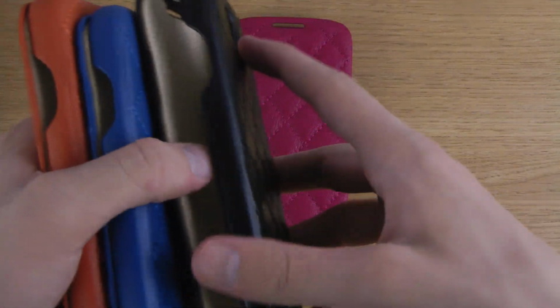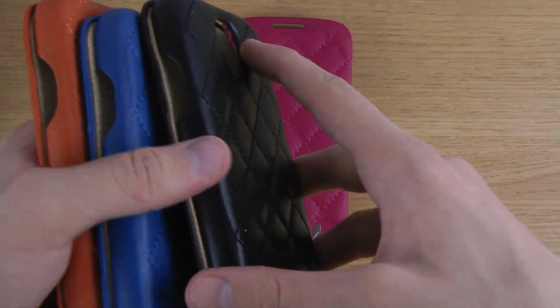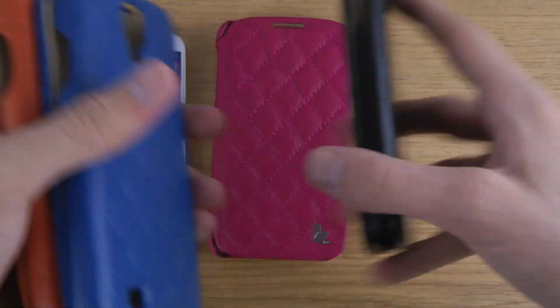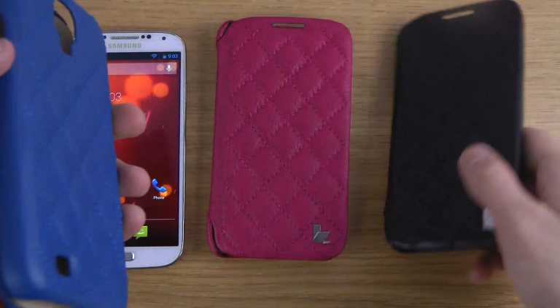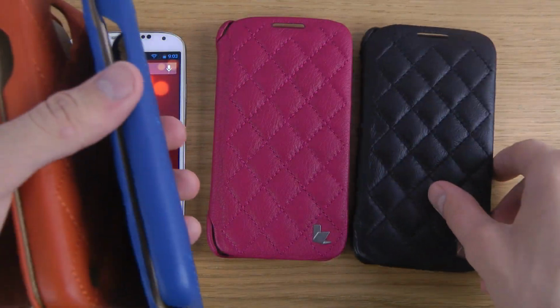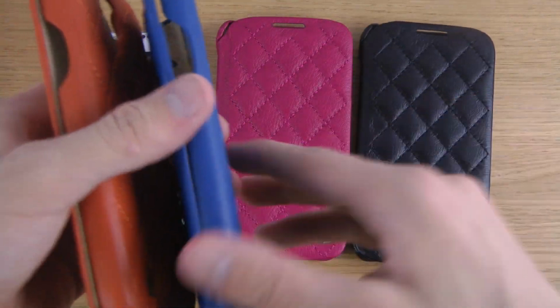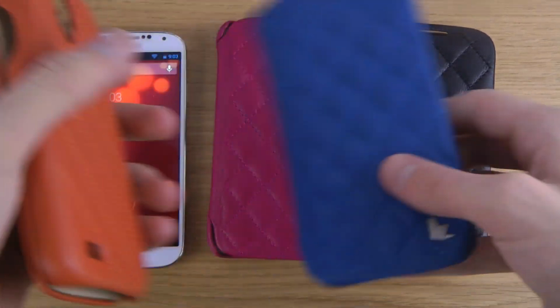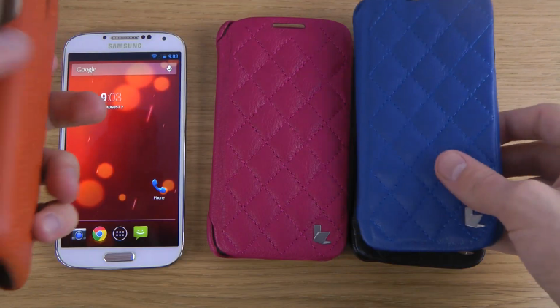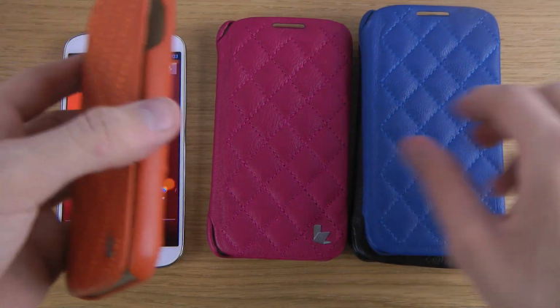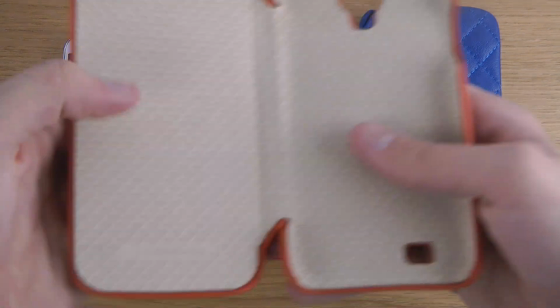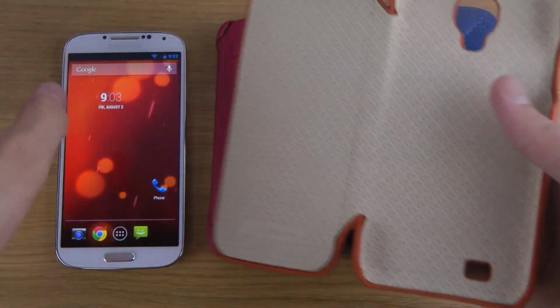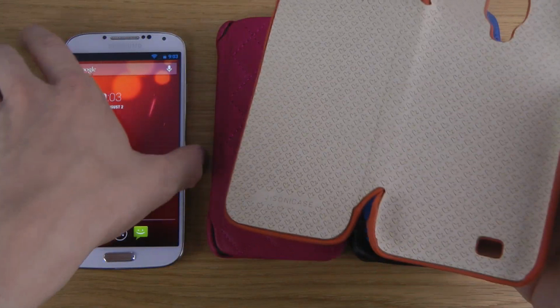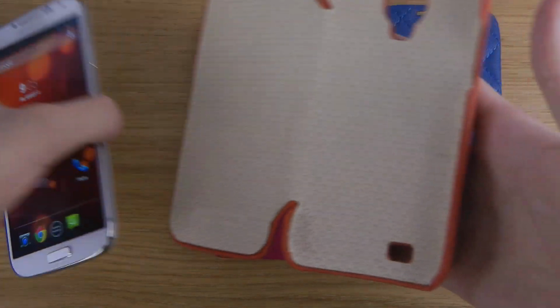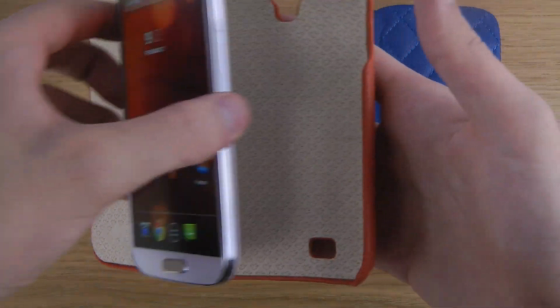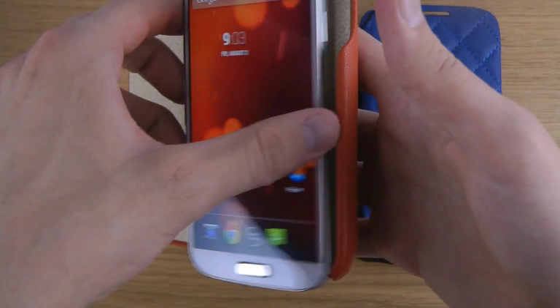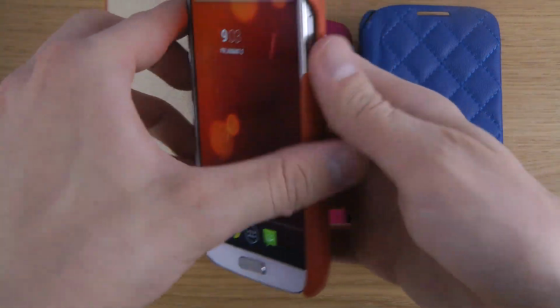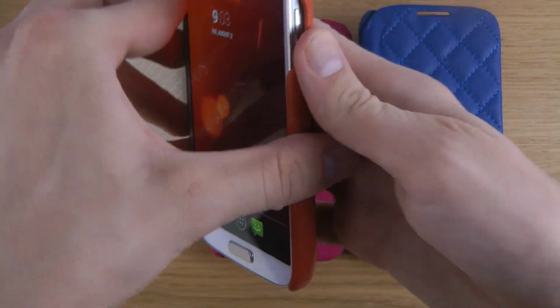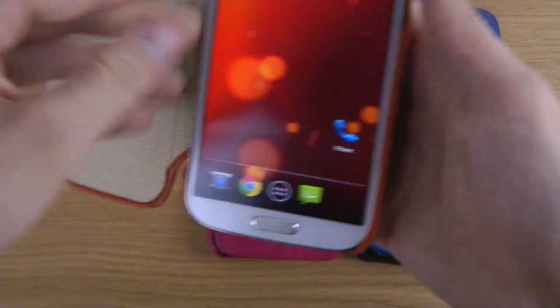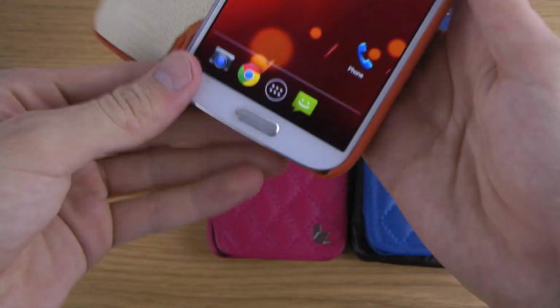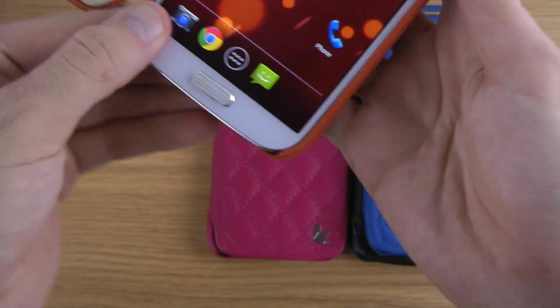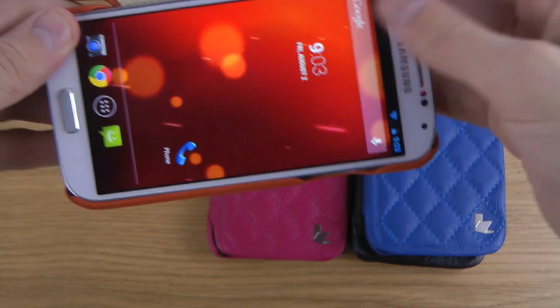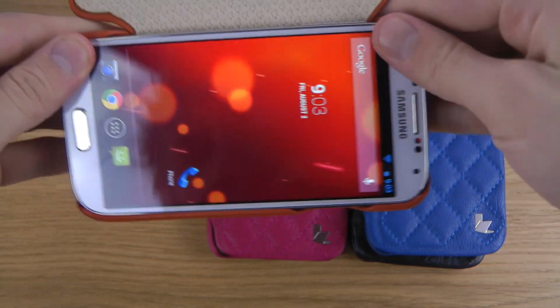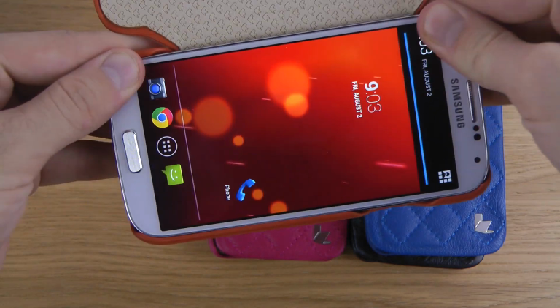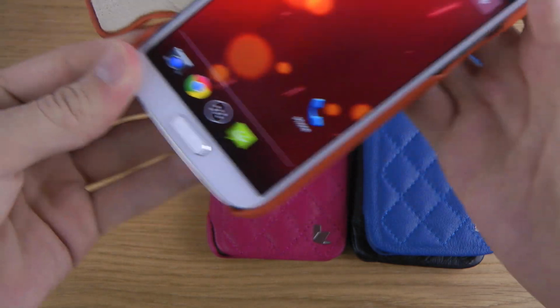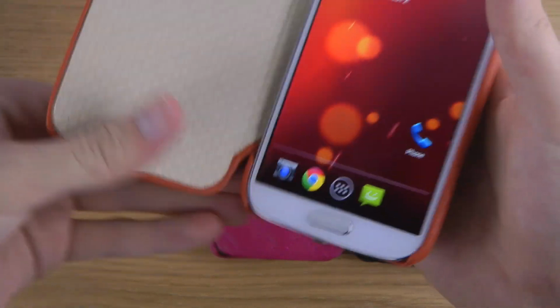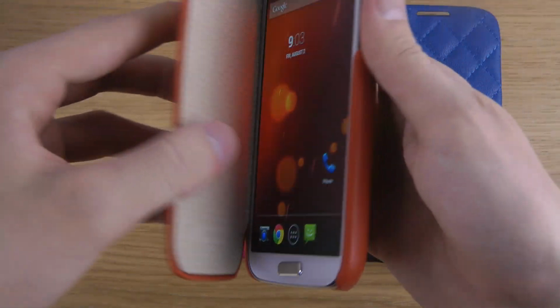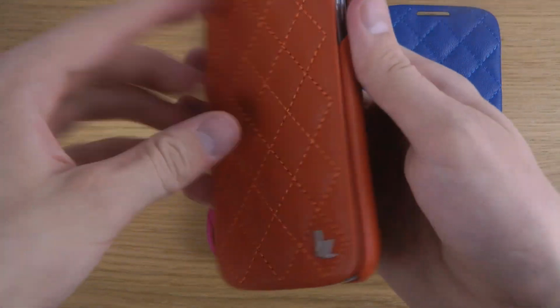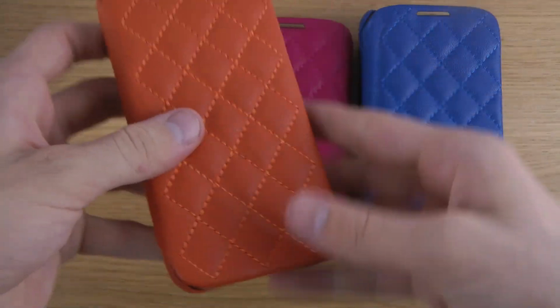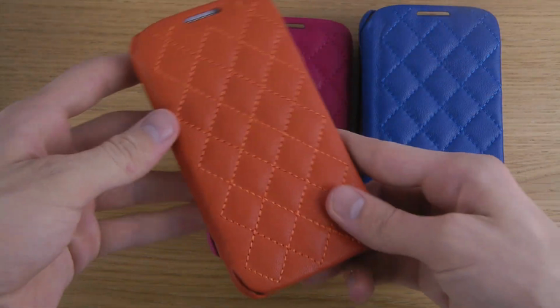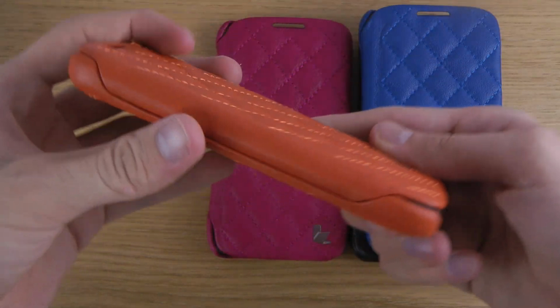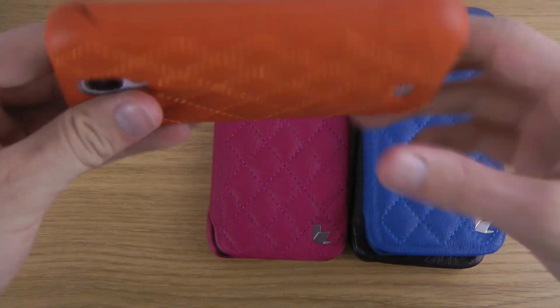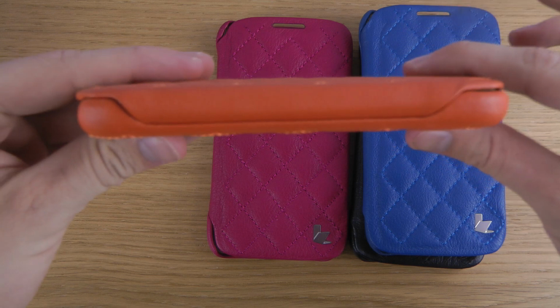So let's put this on and see how it looks. I'm just going to mount my Galaxy S4 here, push it down a little bit, and there we go.